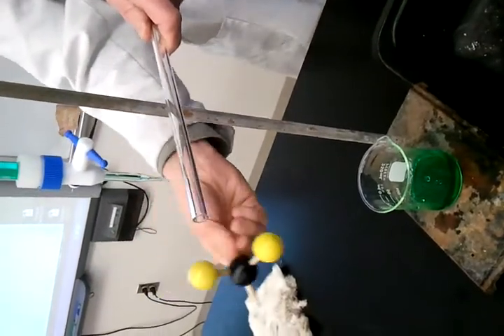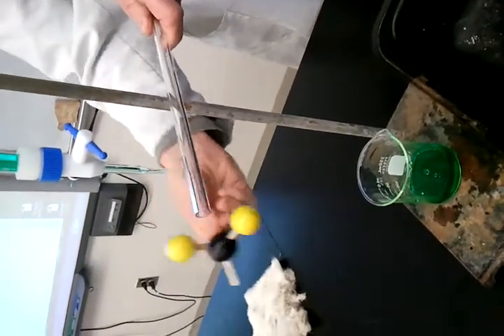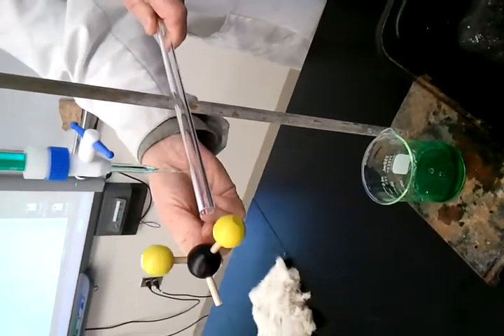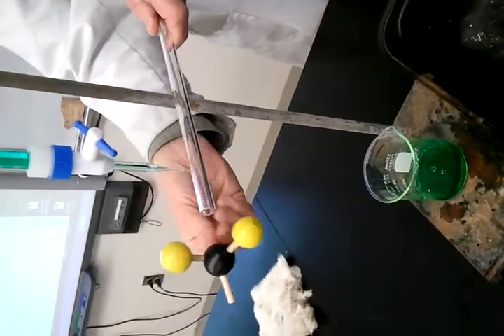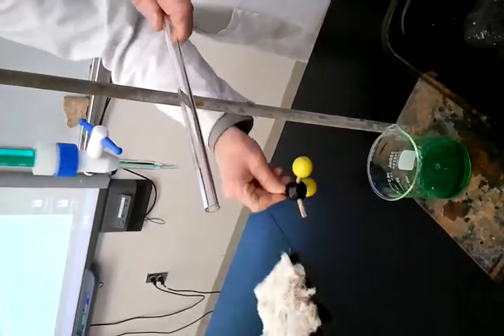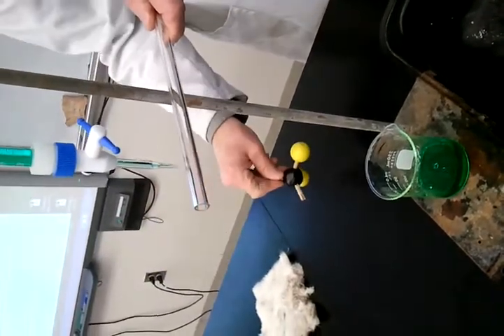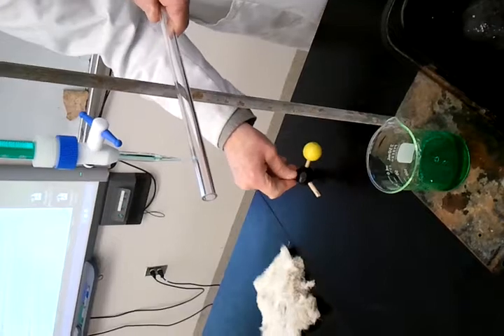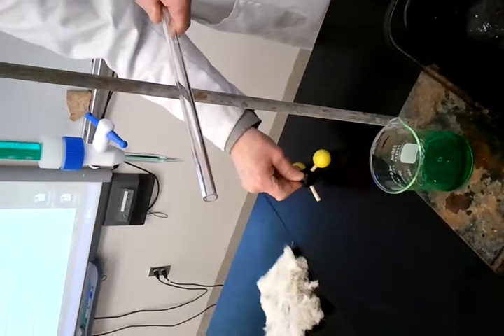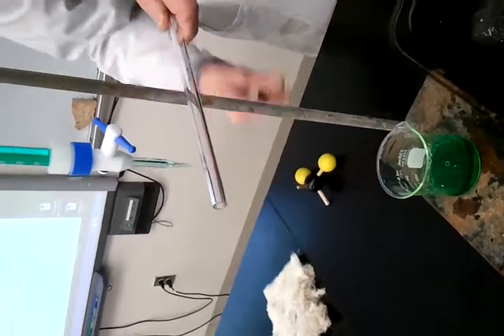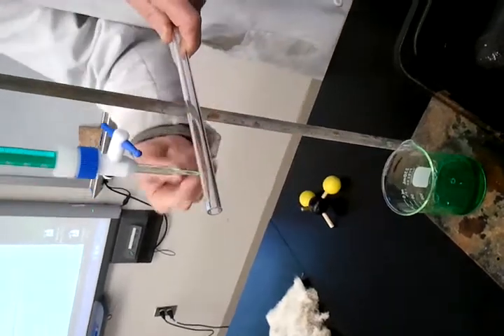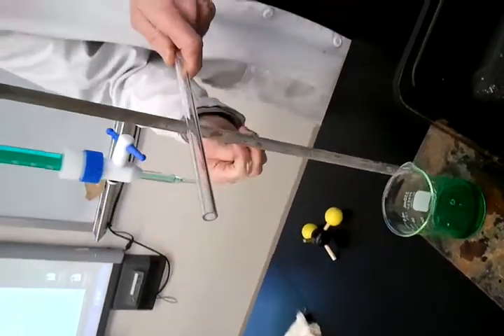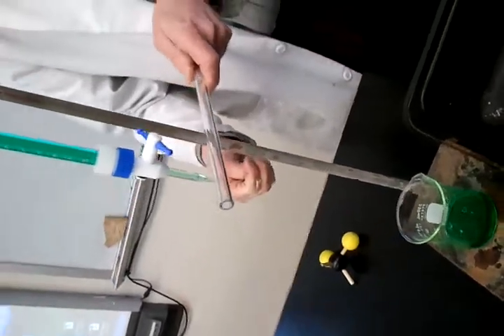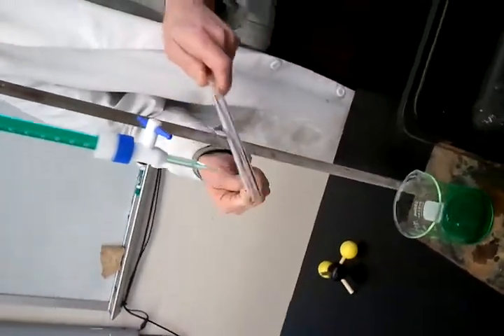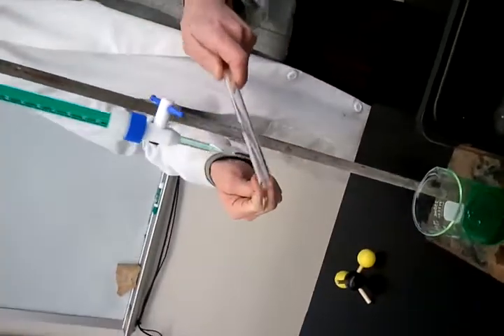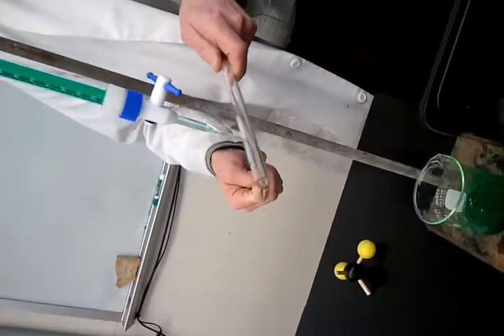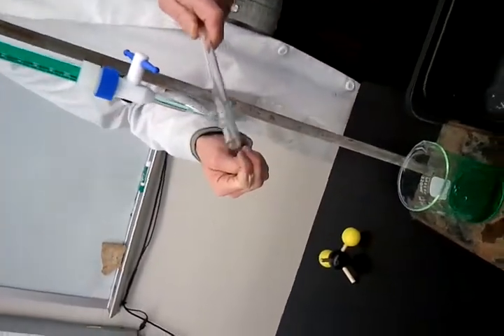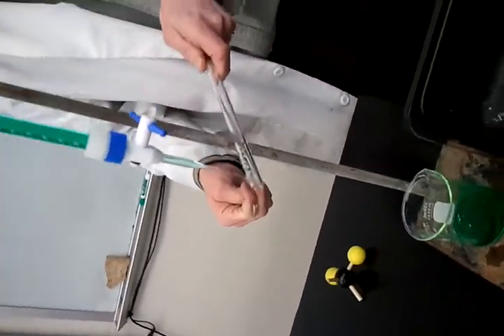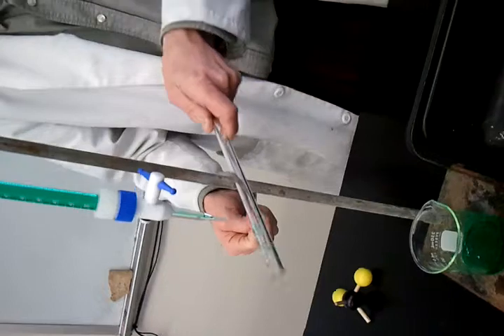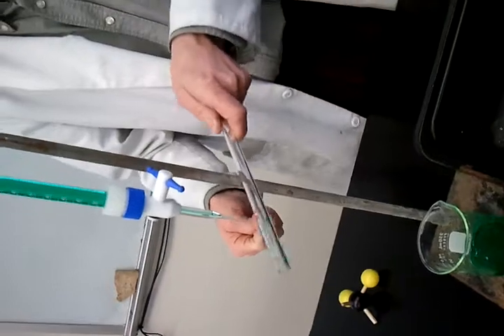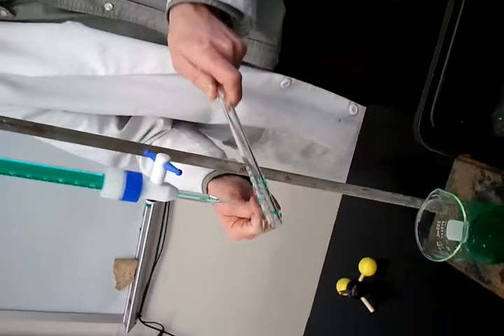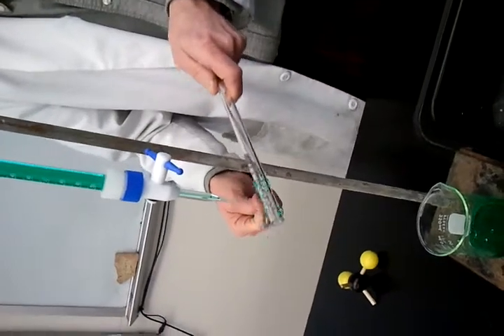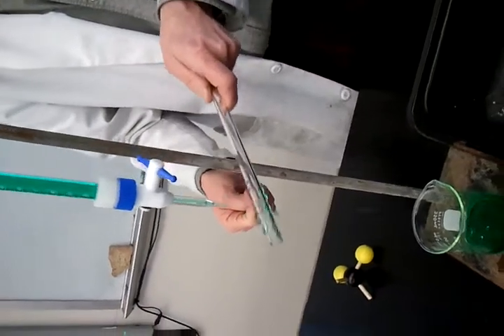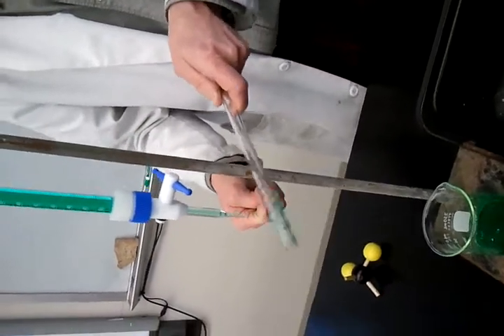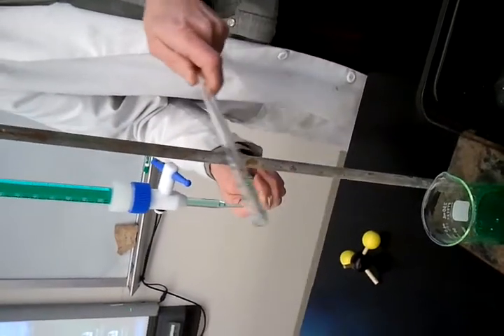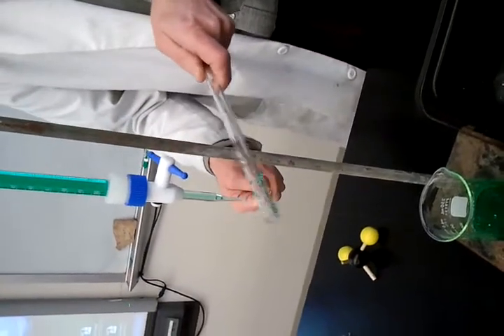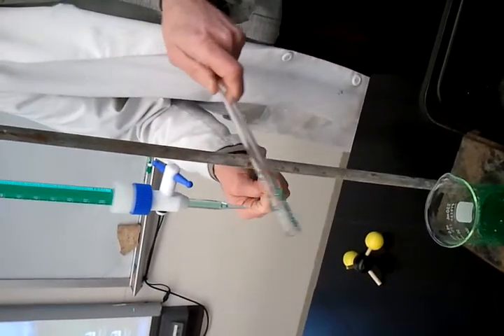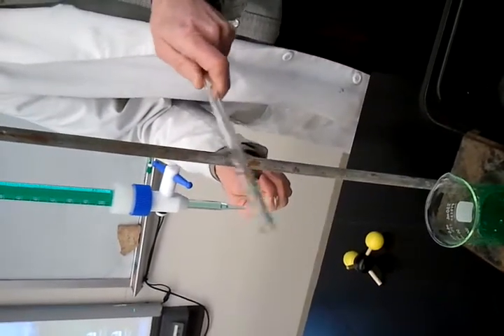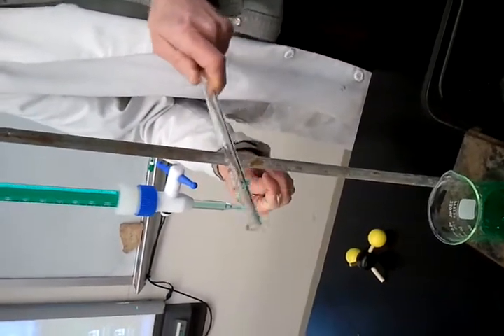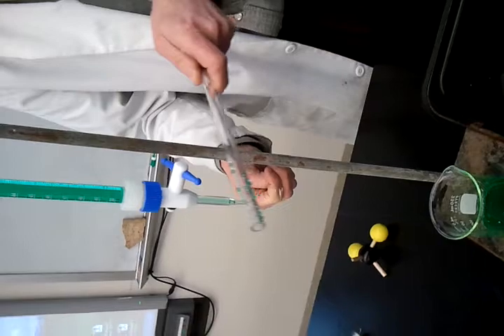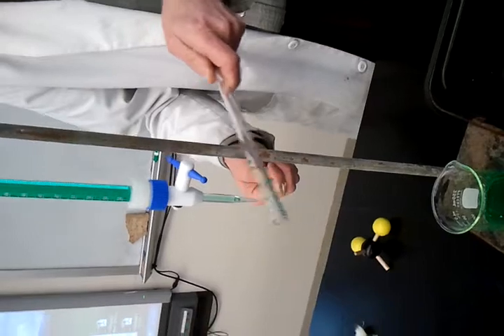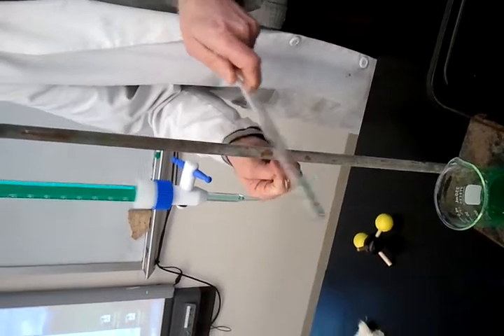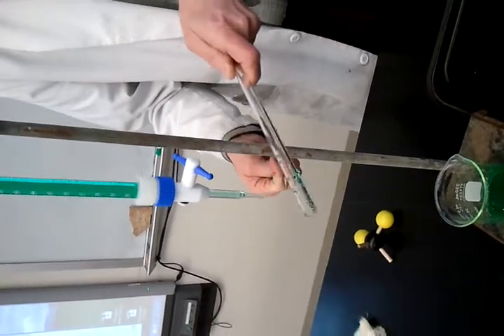And you can see how the water is coming towards it. If I get it wet and take away the electrons from this plastic rod, that effect goes away because I've neutralized the rod and it doesn't do it anymore. Thank you very much.